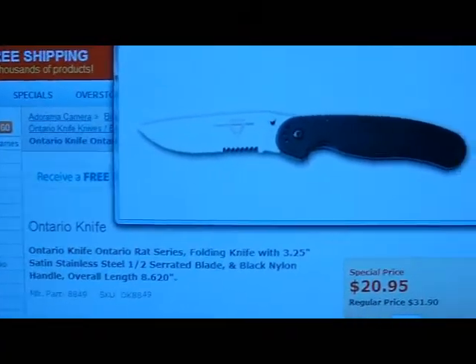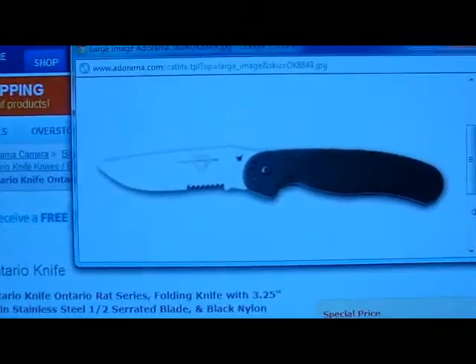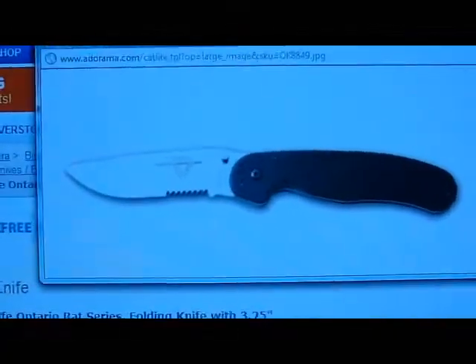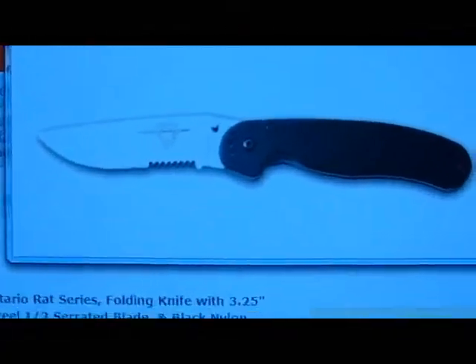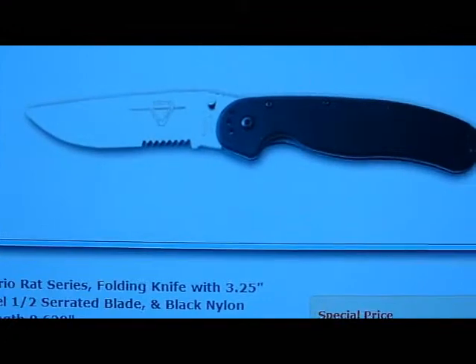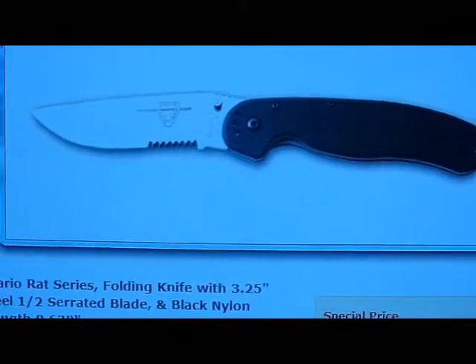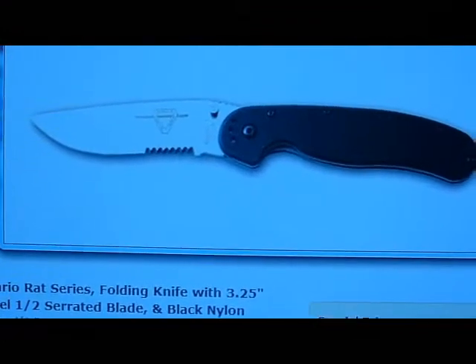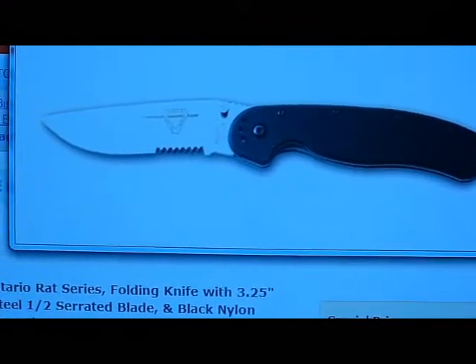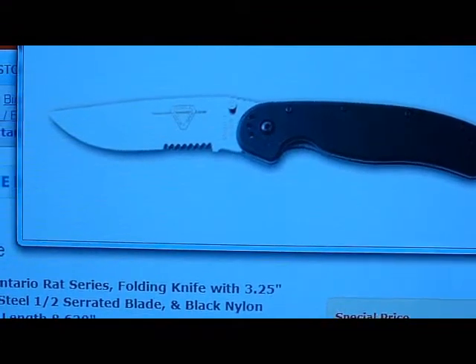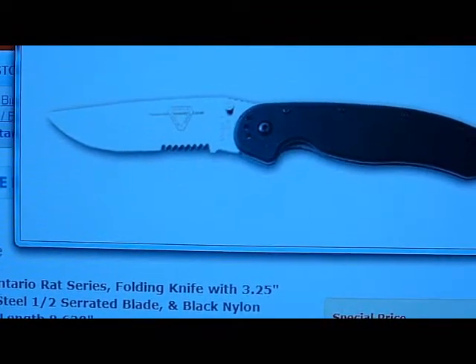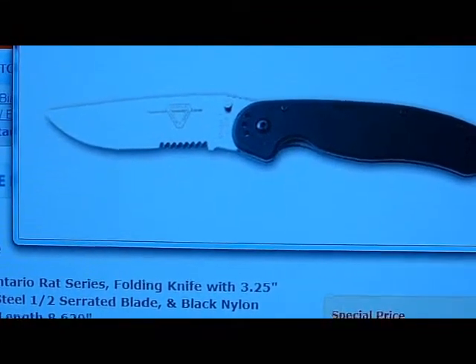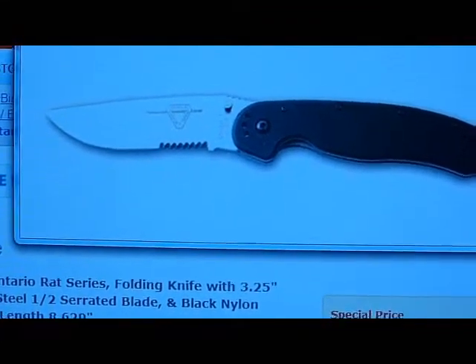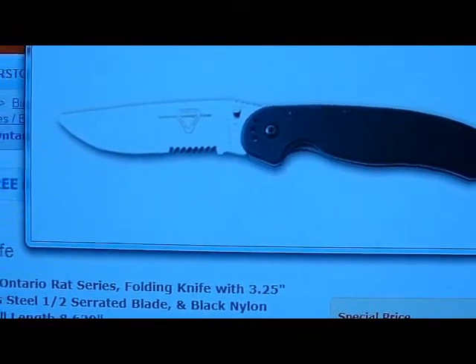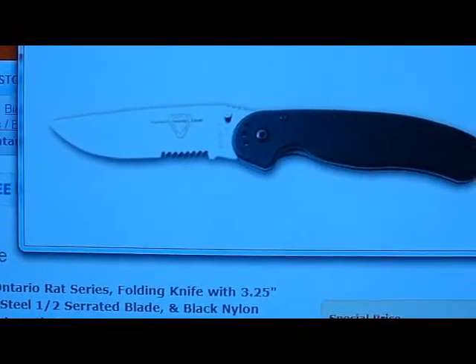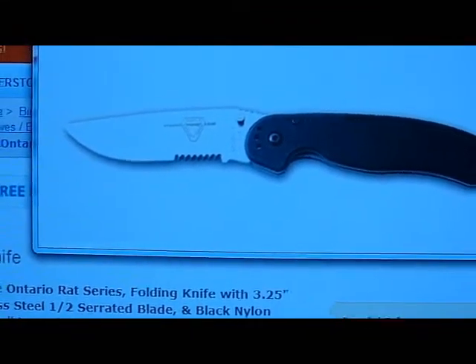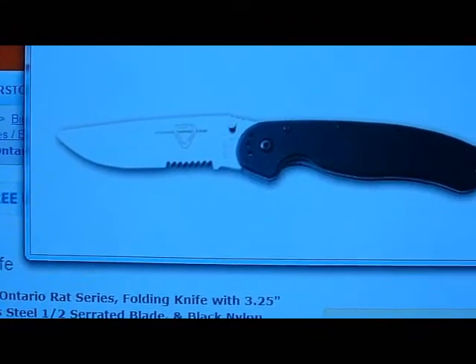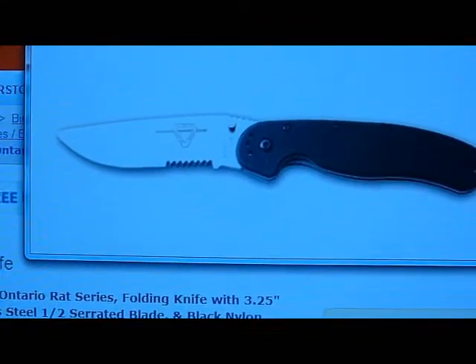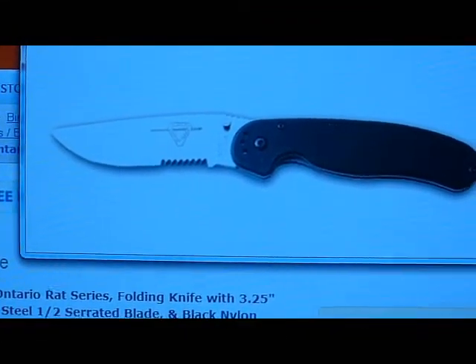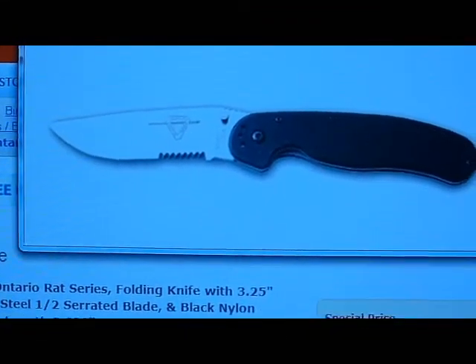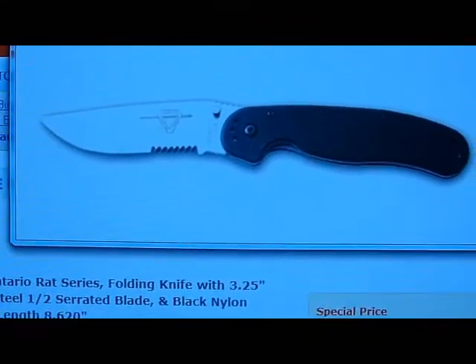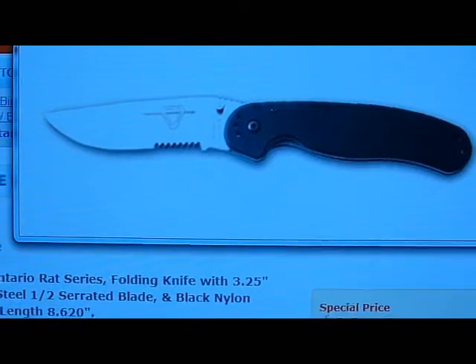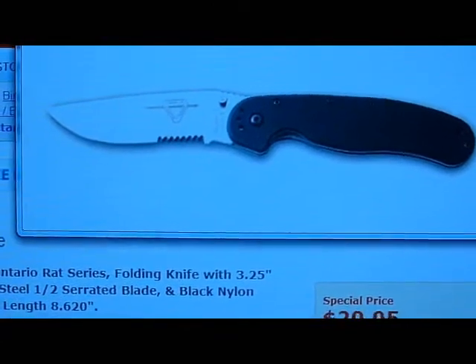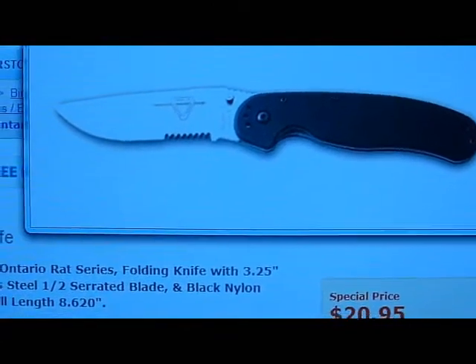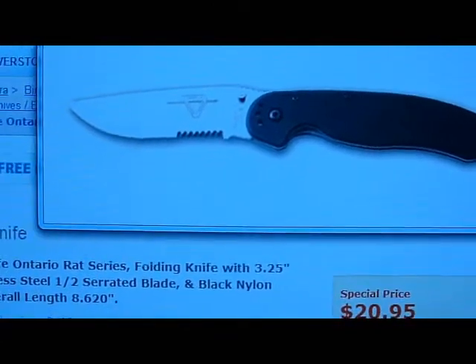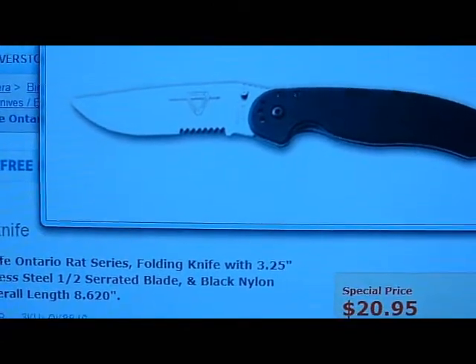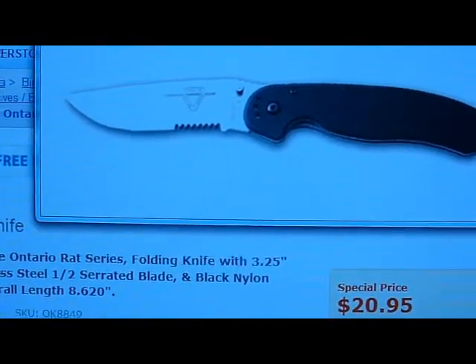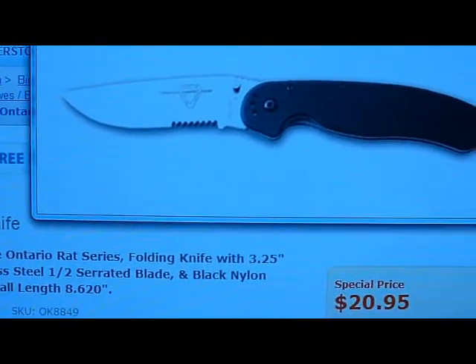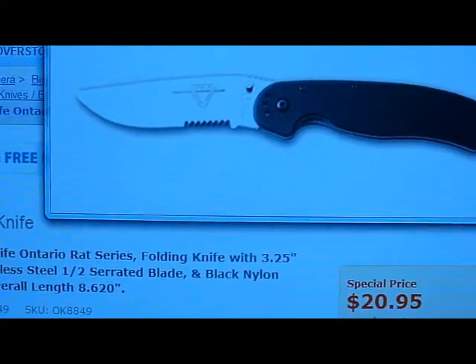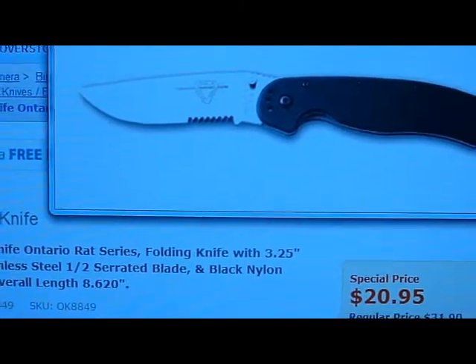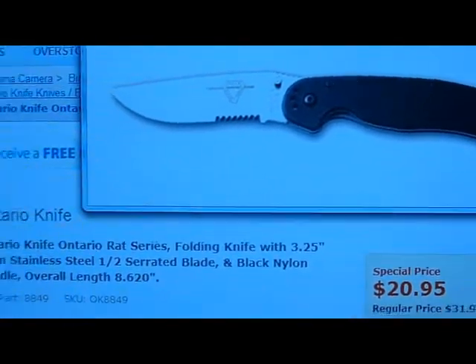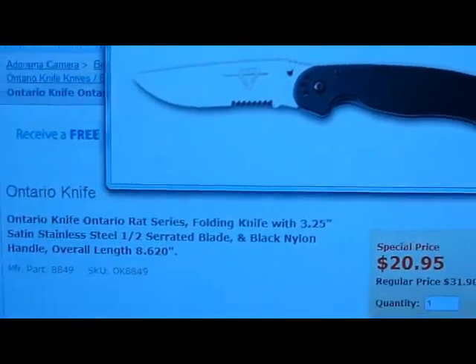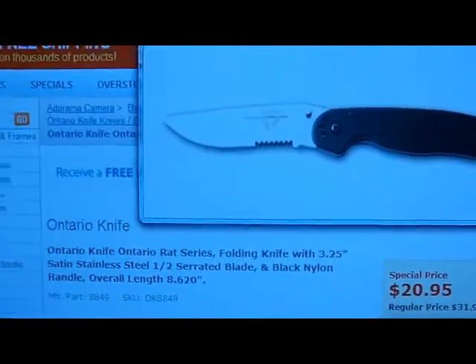It only comes in one variation. Like I said, it does have the partial serrations there. But great knife for a great price. I already went ahead and ordered one, and you'll get a review from me soon.